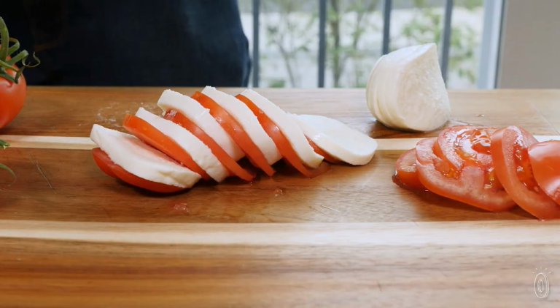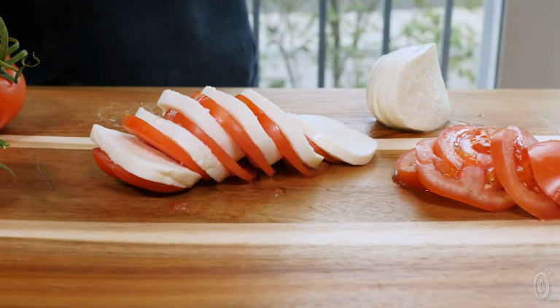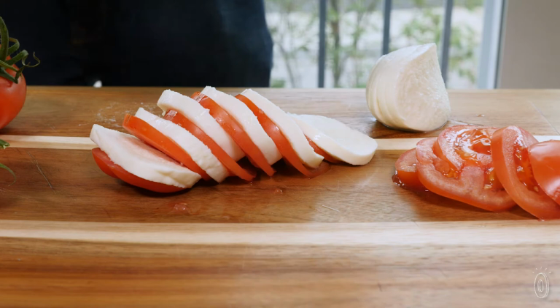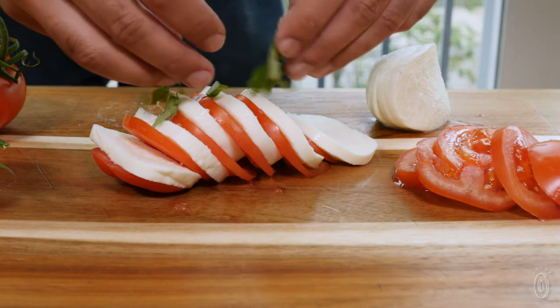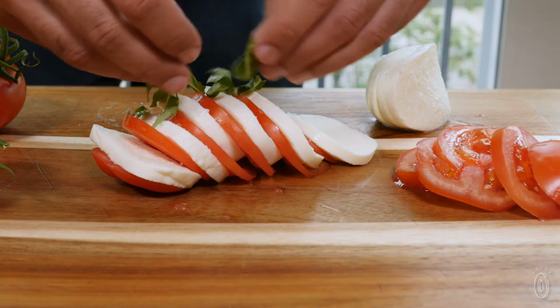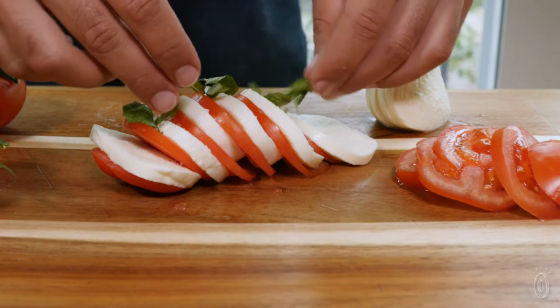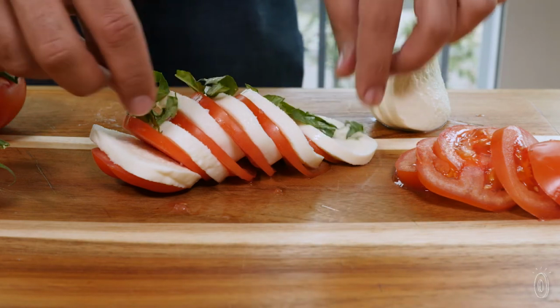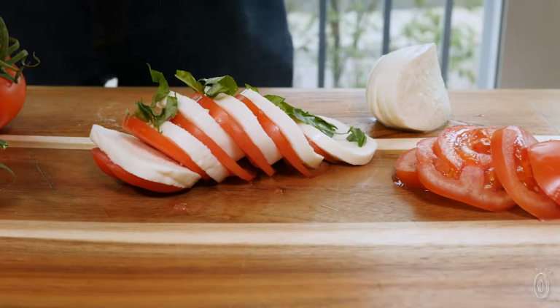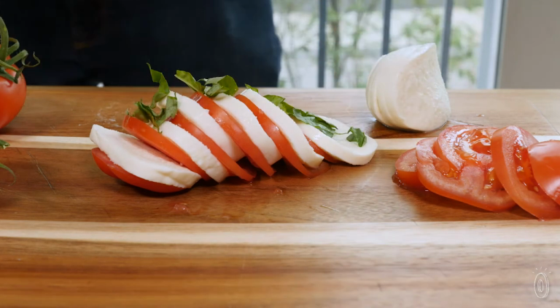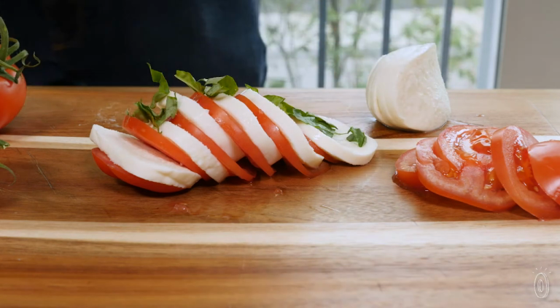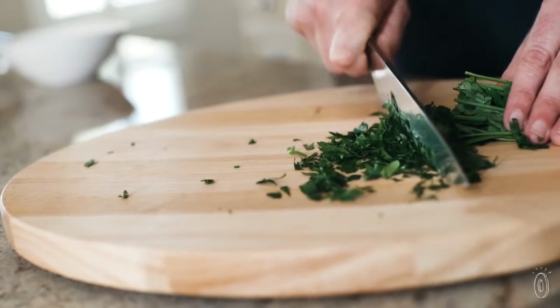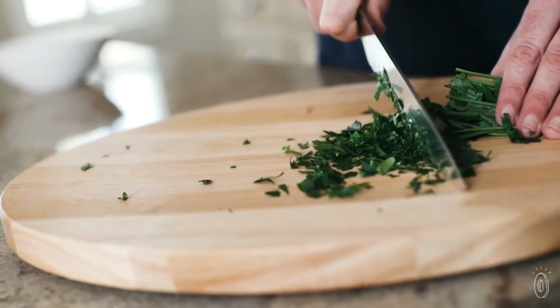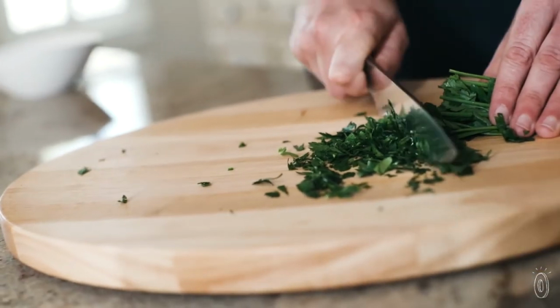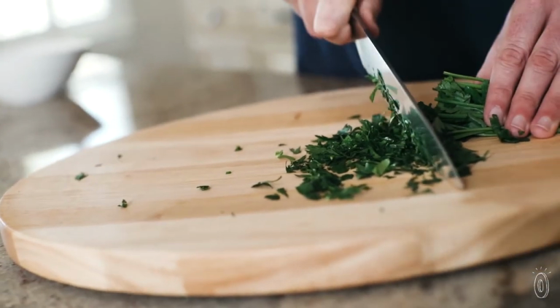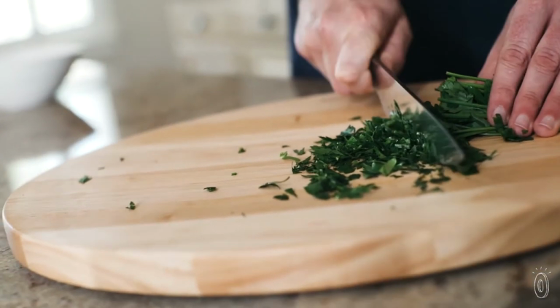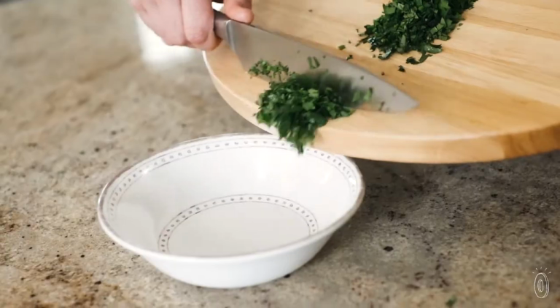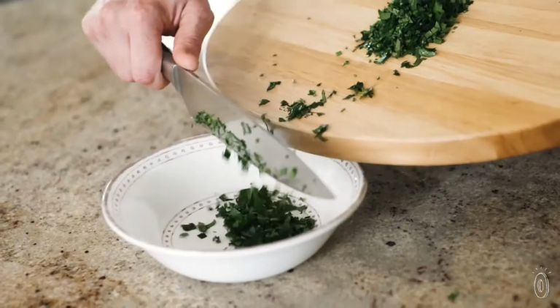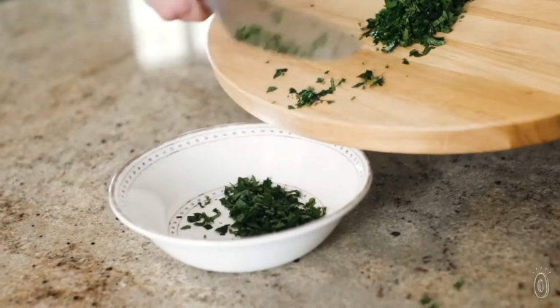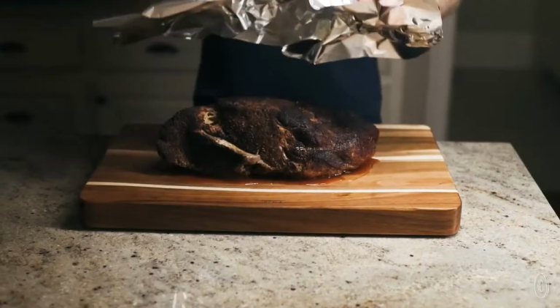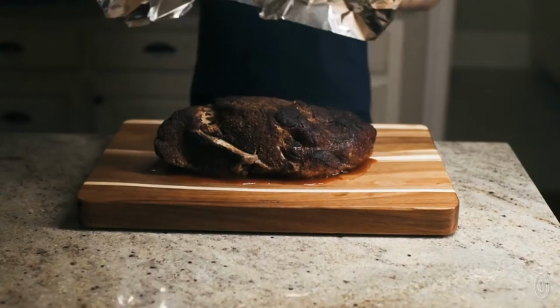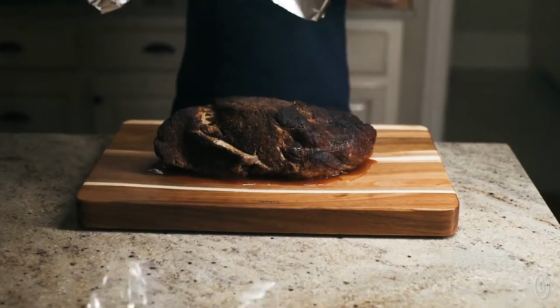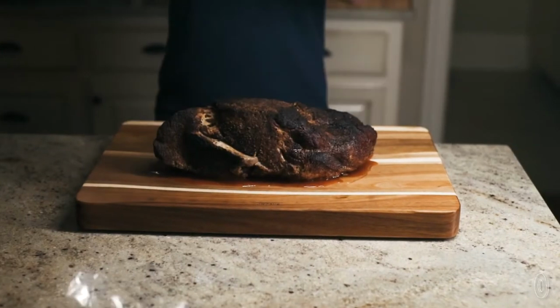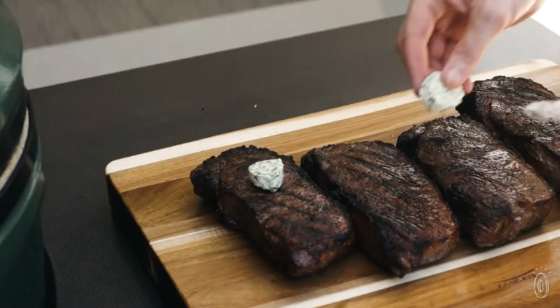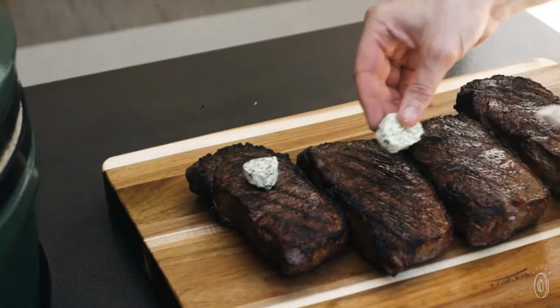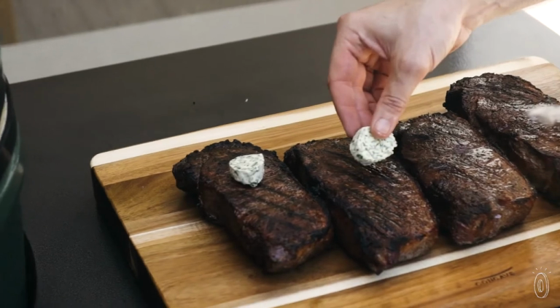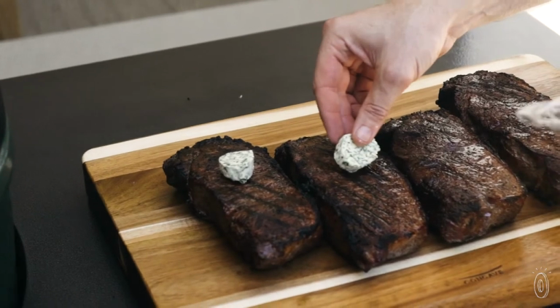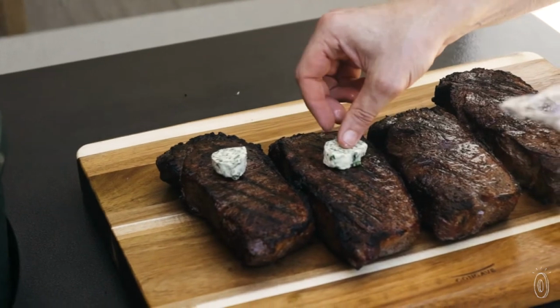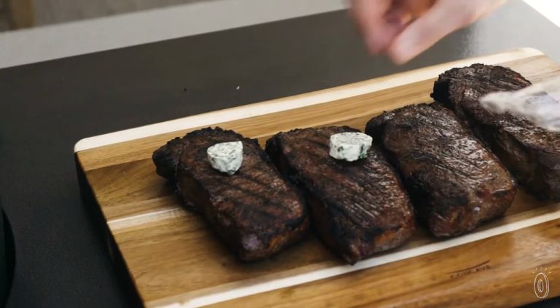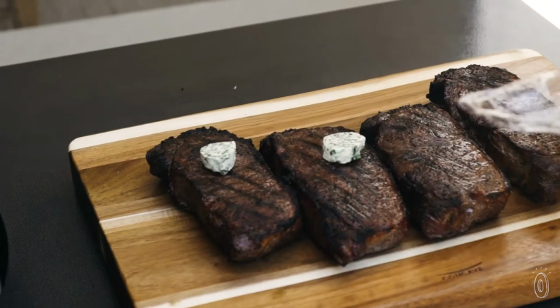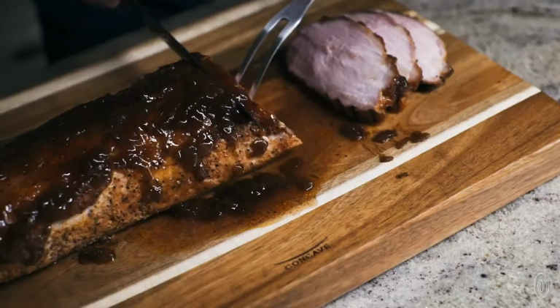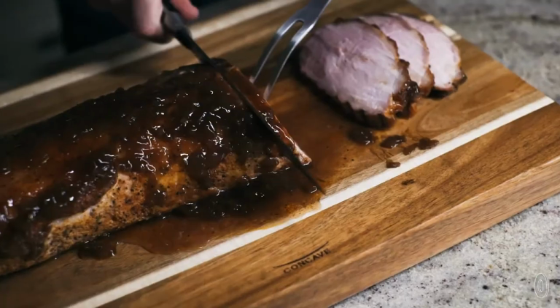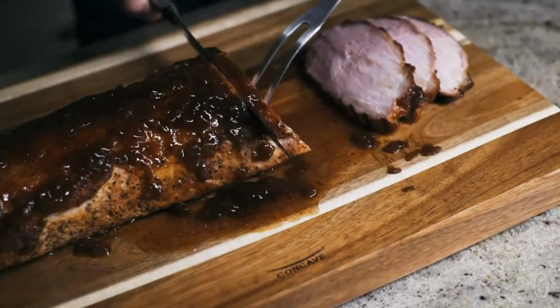The result of all of JK's careful work is a stunning wooden carving surface that looks equally as beautiful for prep work as it does for serving.